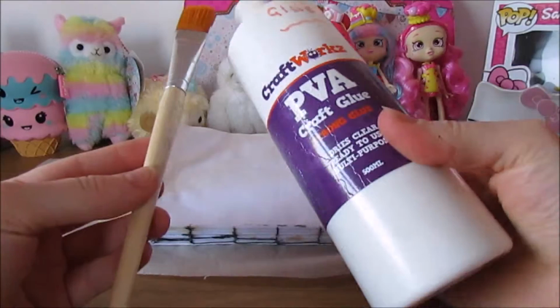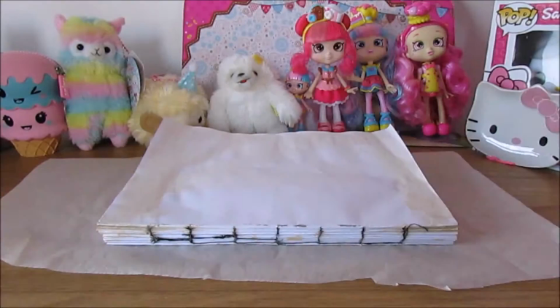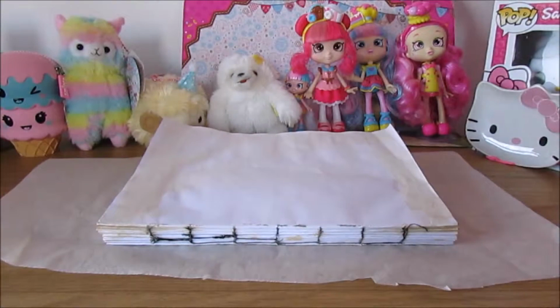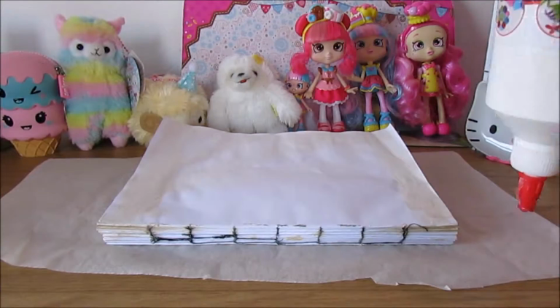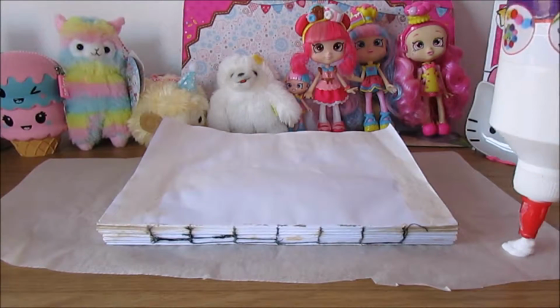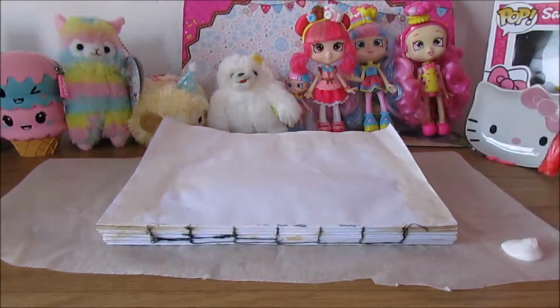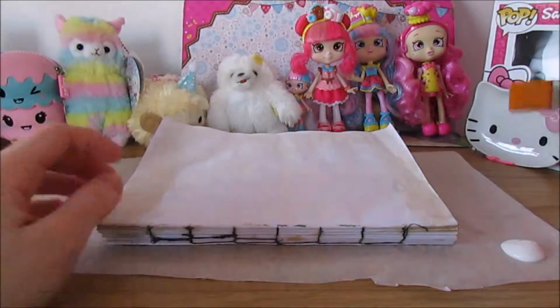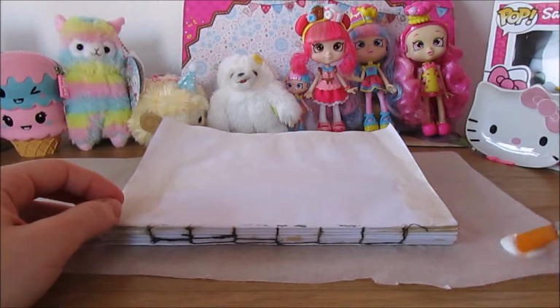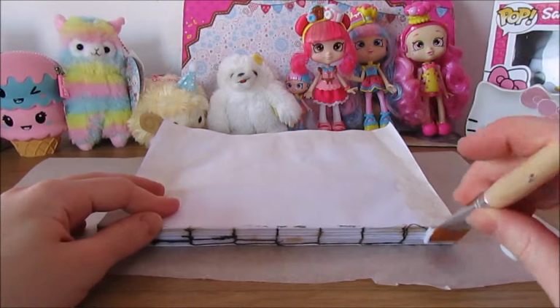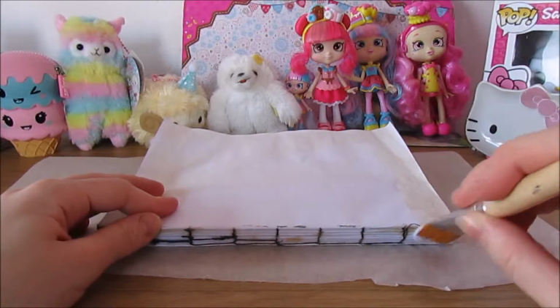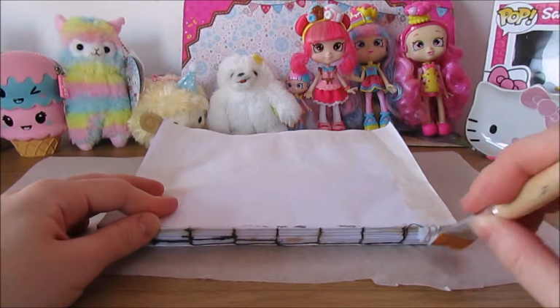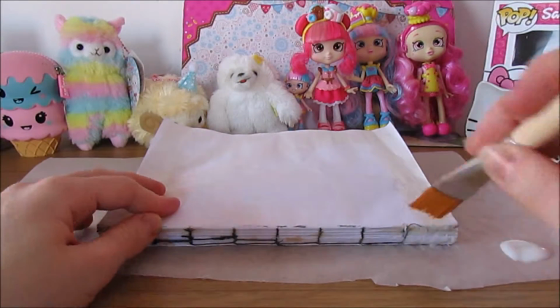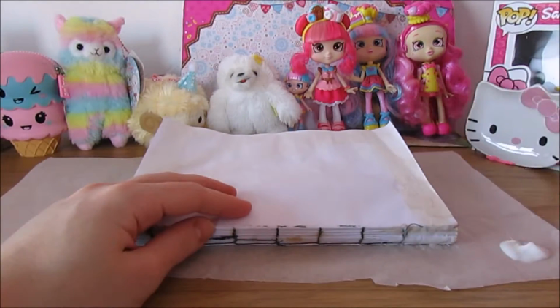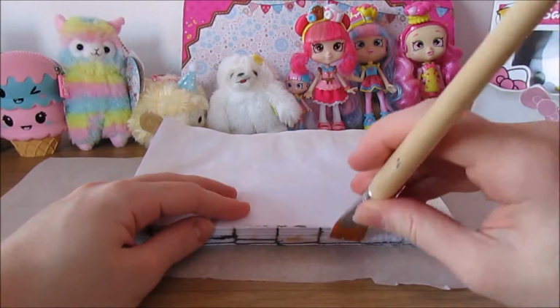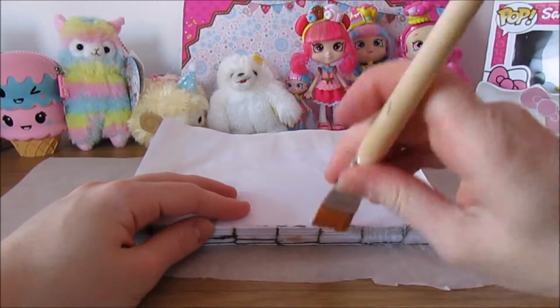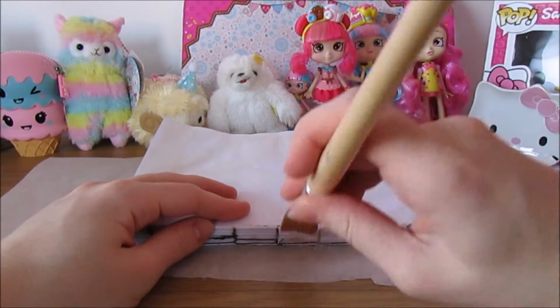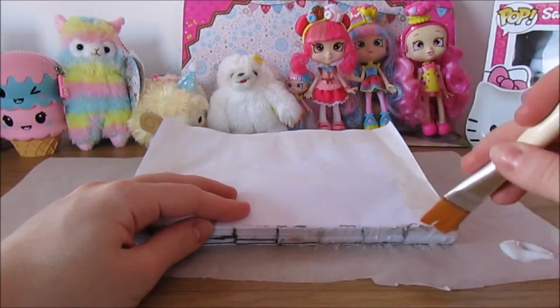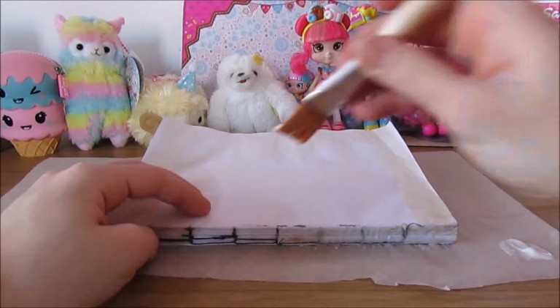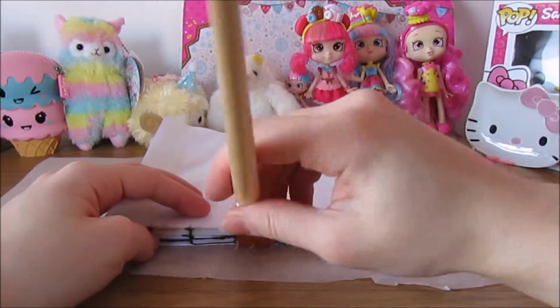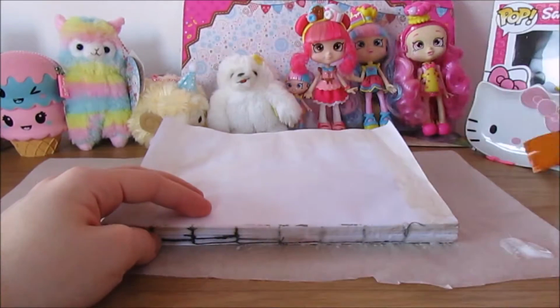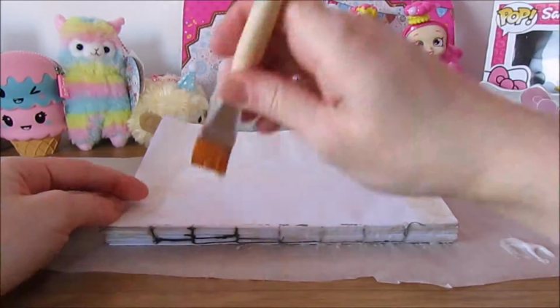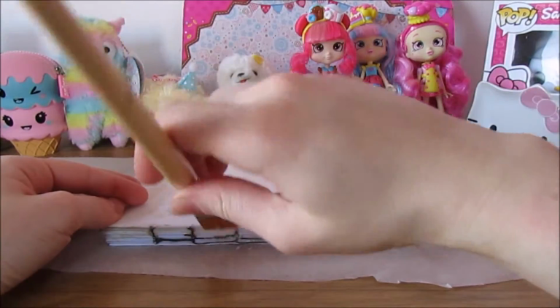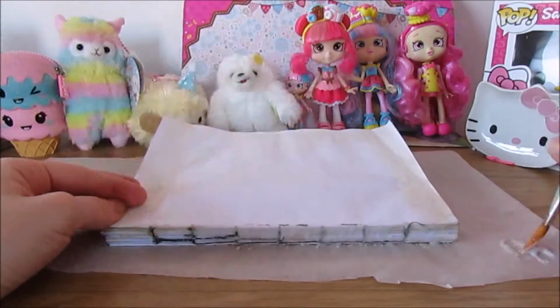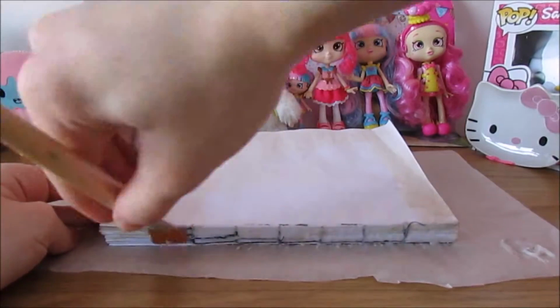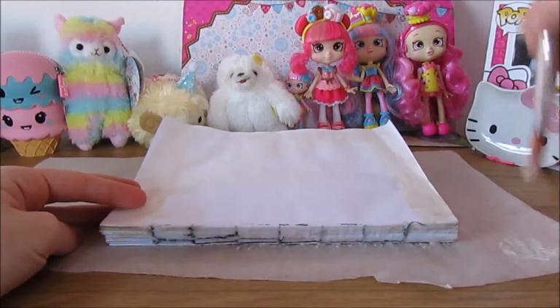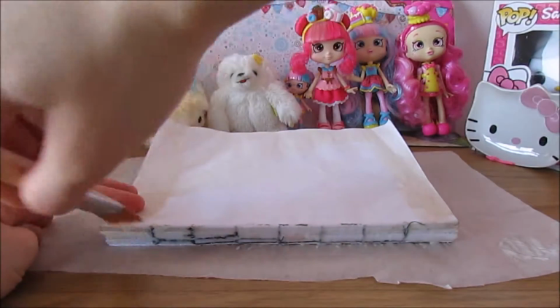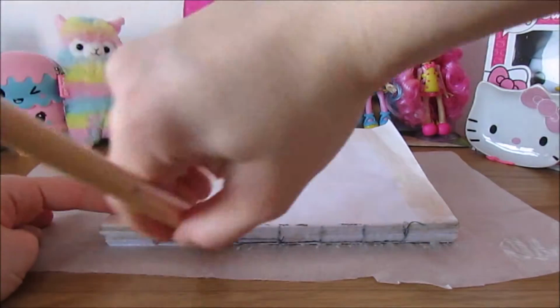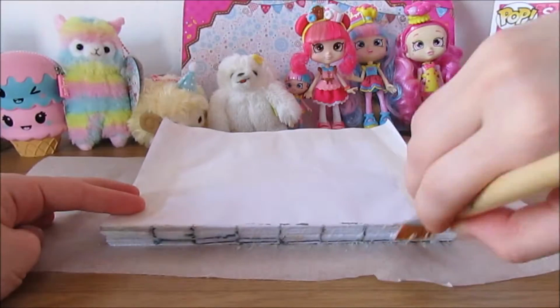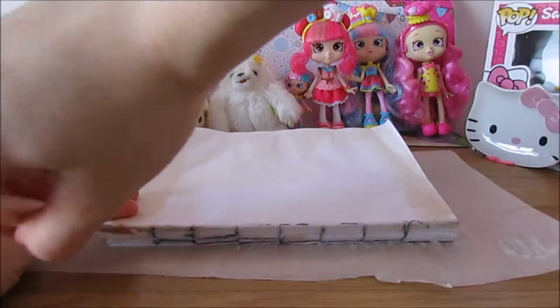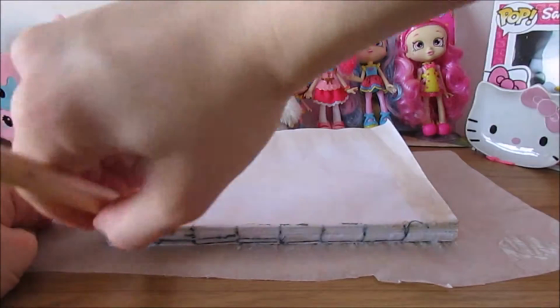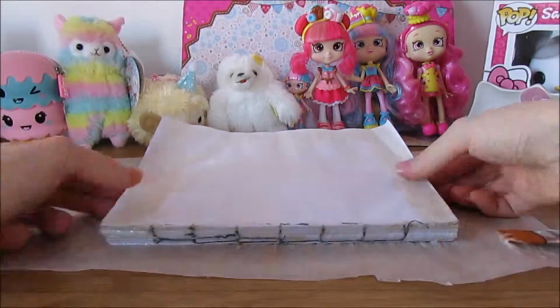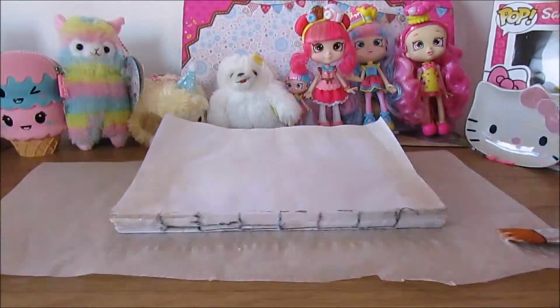Next get your PVA glue and glue the spine of the book. This will help sturdy it and keep the thread in place. Place some baking paper on top so it doesn't stick to your book, and then a heavy book on top.